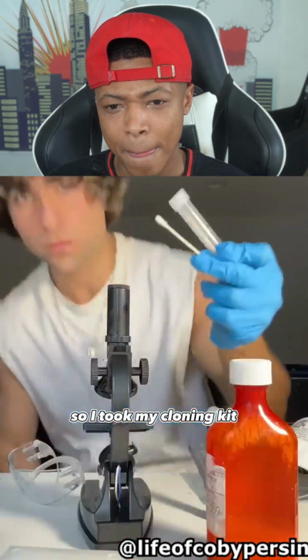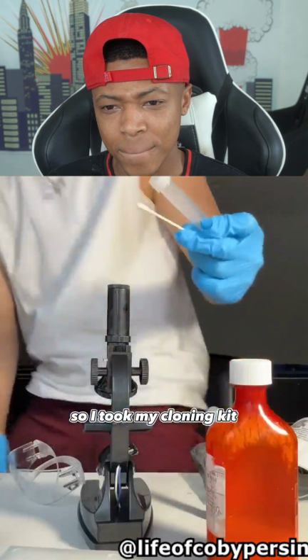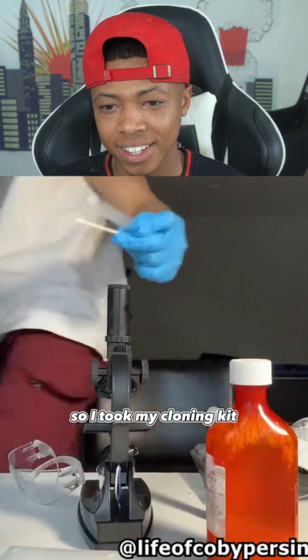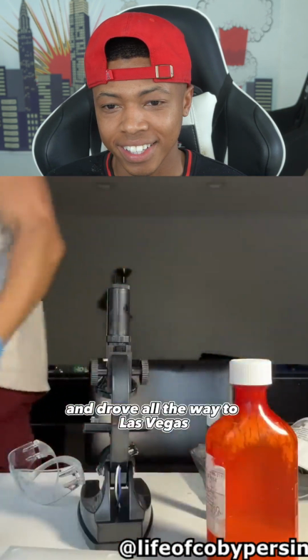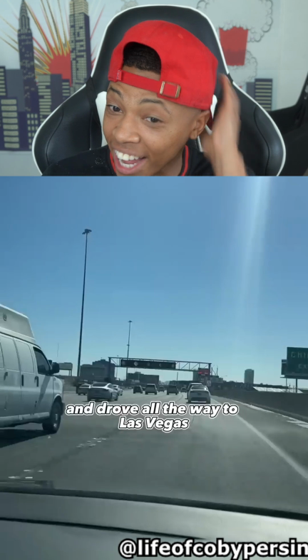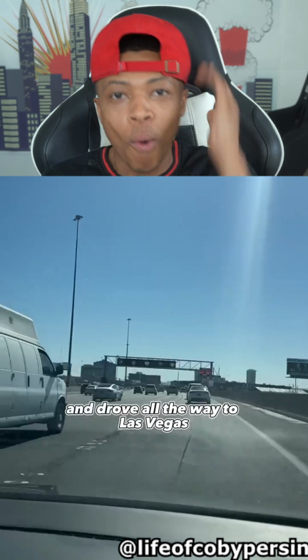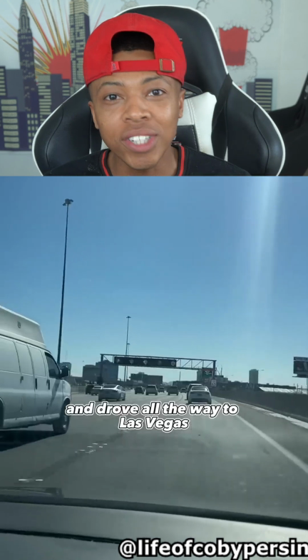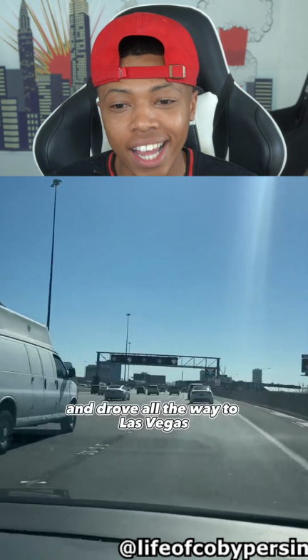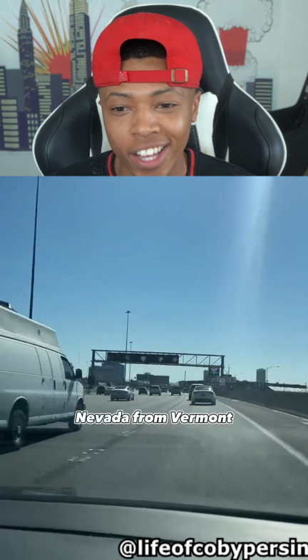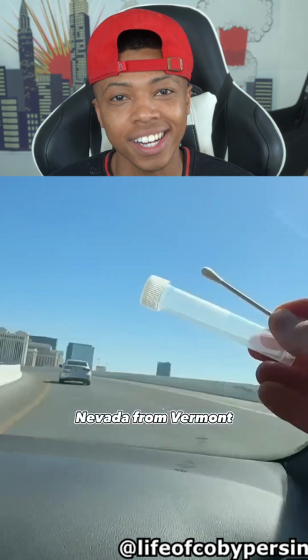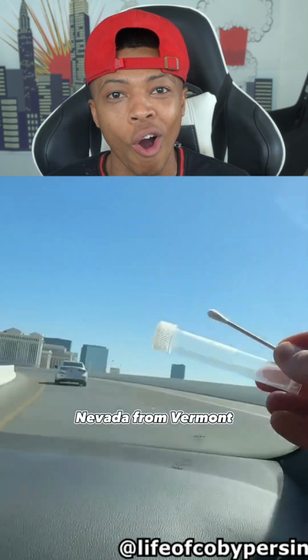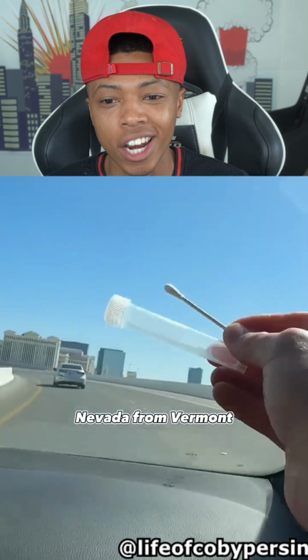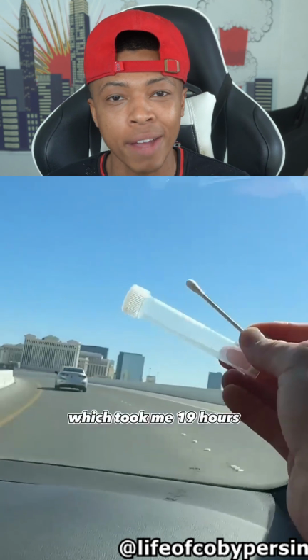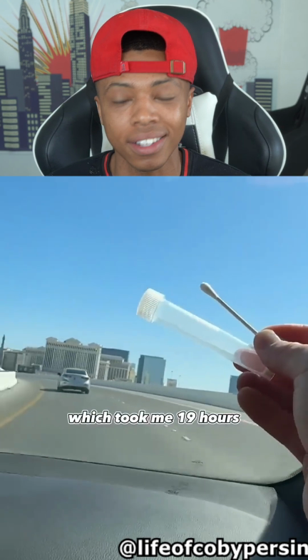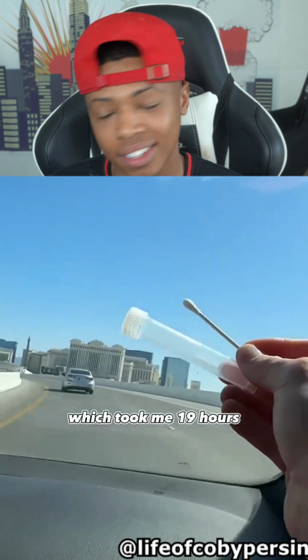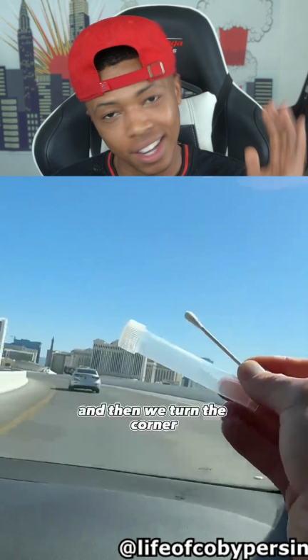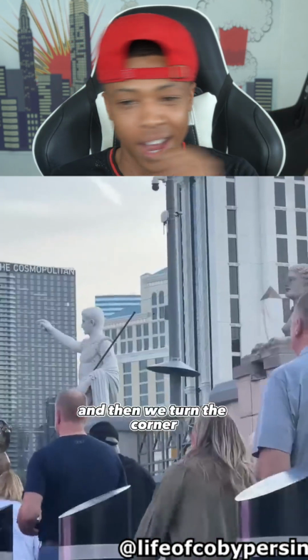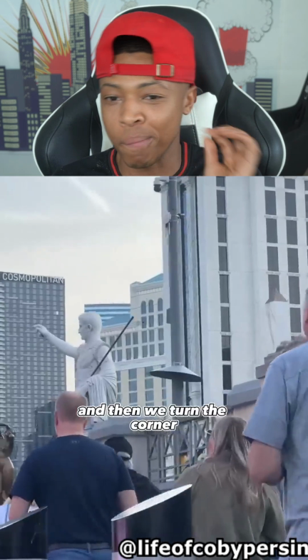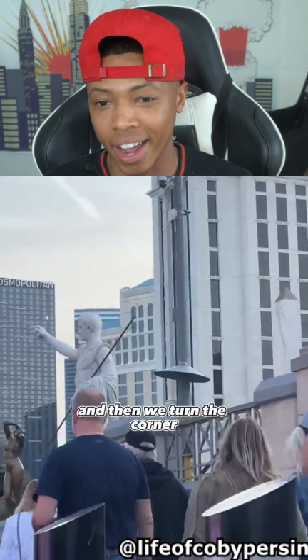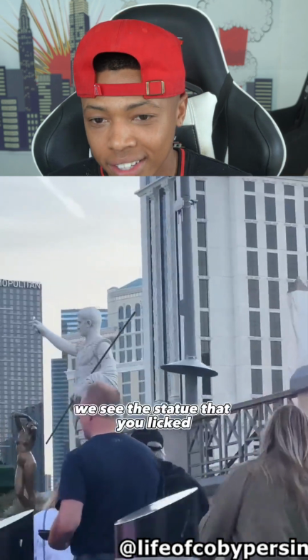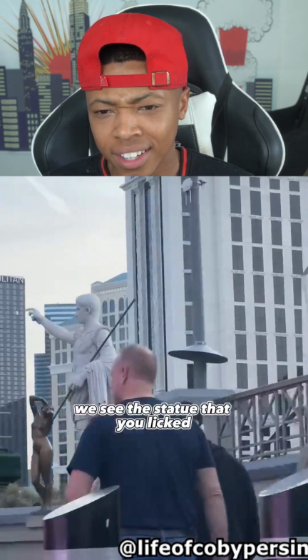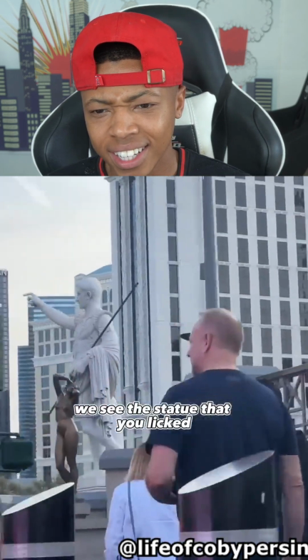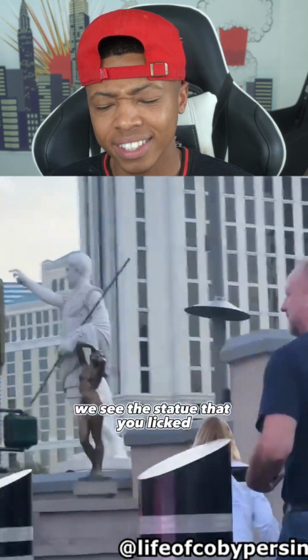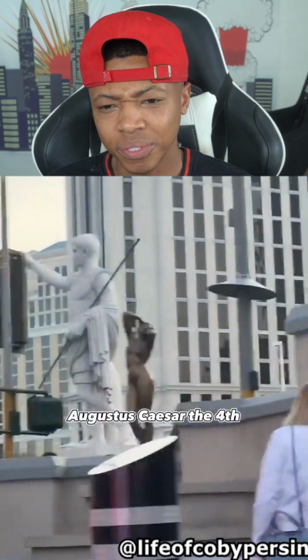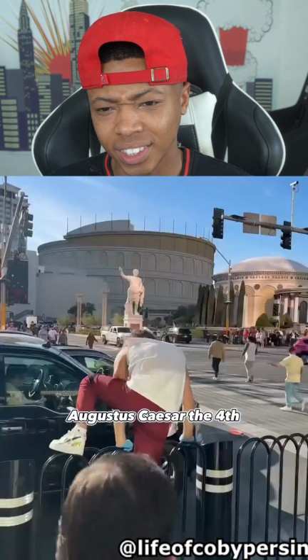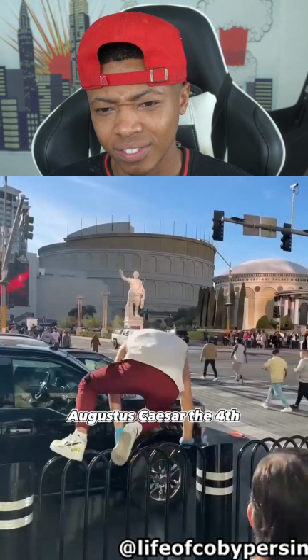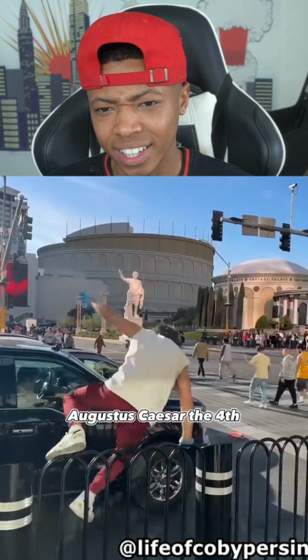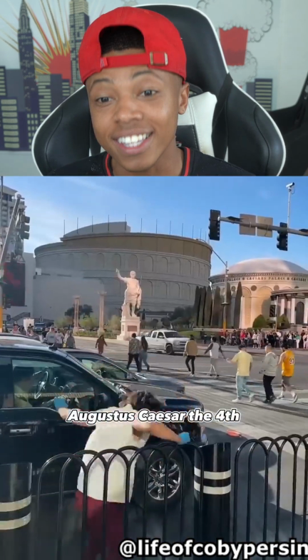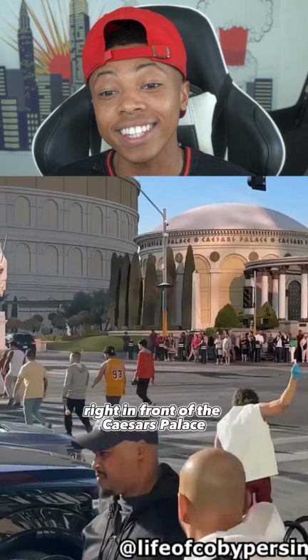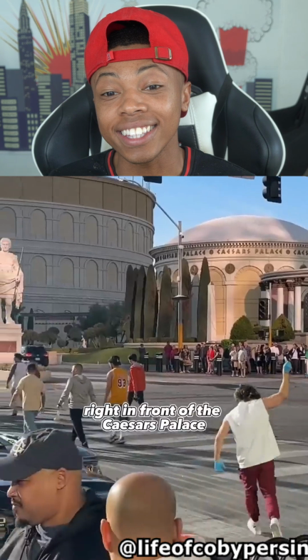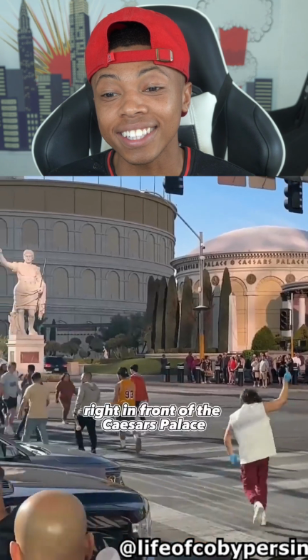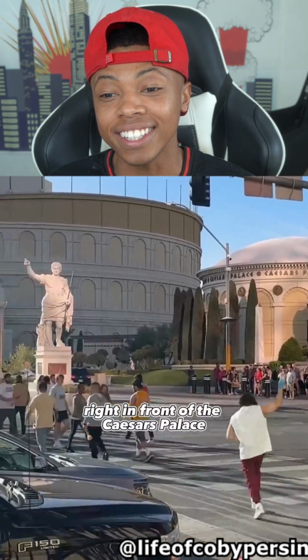So I took my cloning kit and drove all the way to Las Vegas, Nevada. Why would she lick that dirty wall? As we turn the corner, we see the statue that you licked — Augustus Caesar IV — right in front of Caesar's Palace.